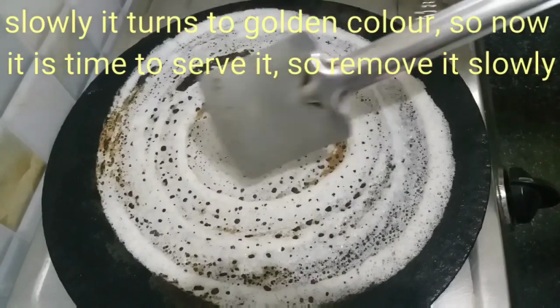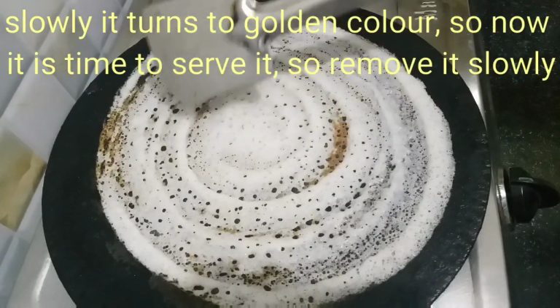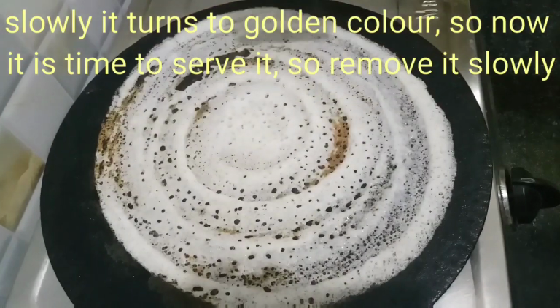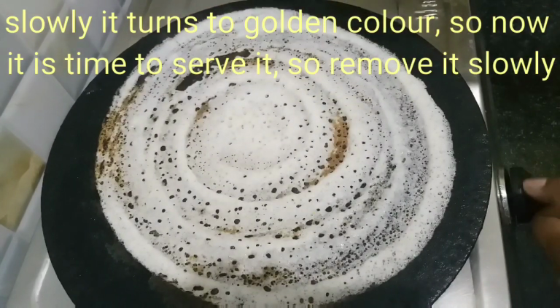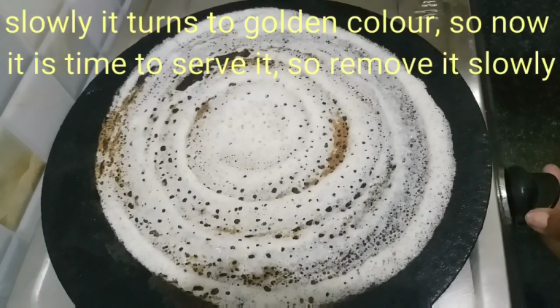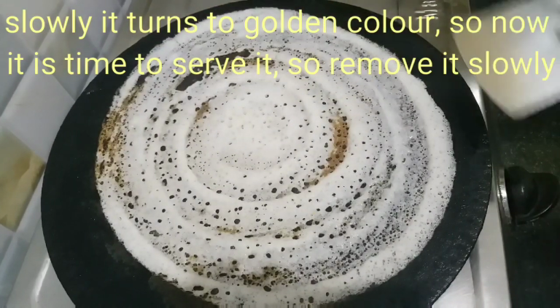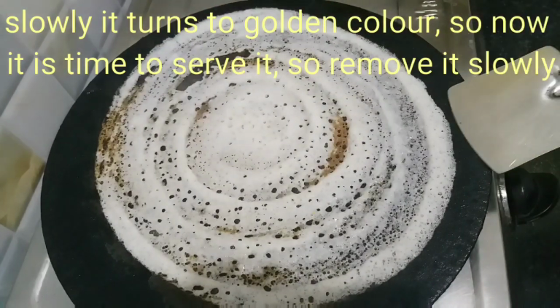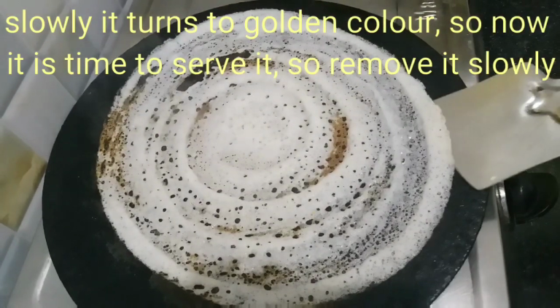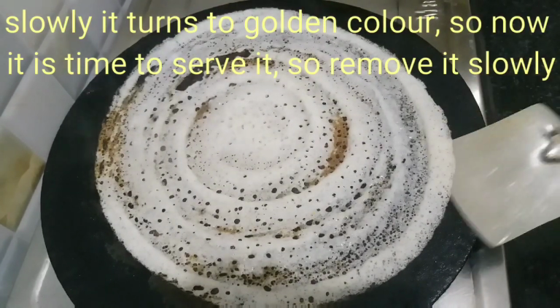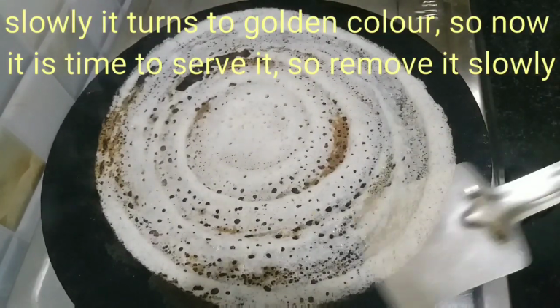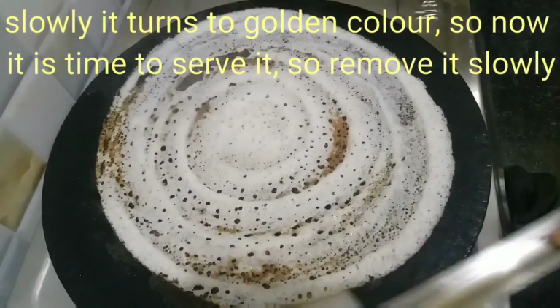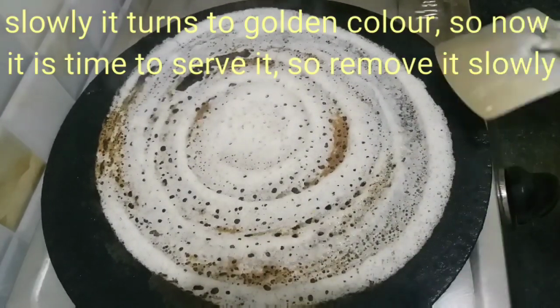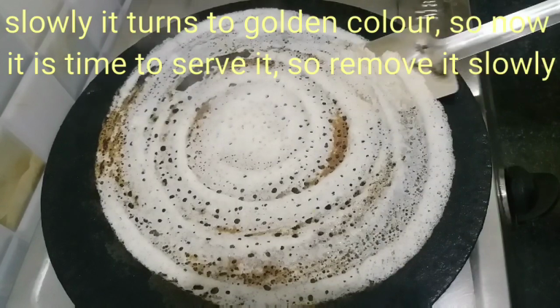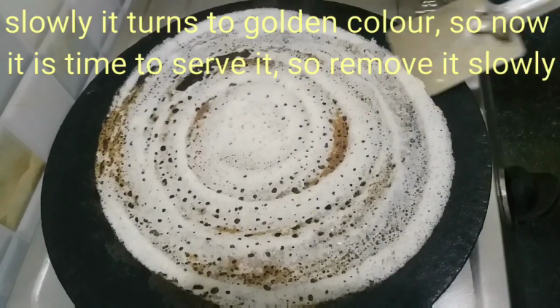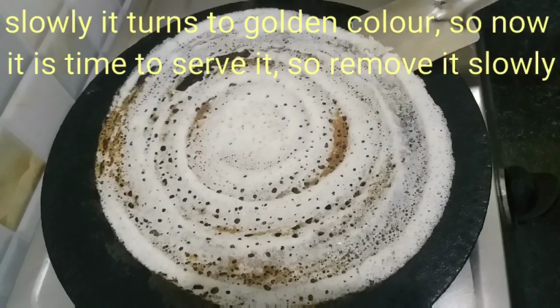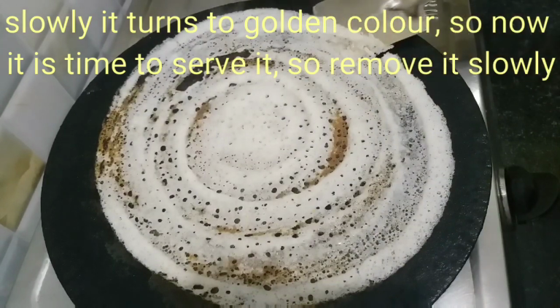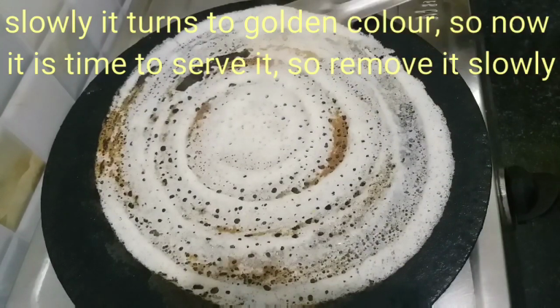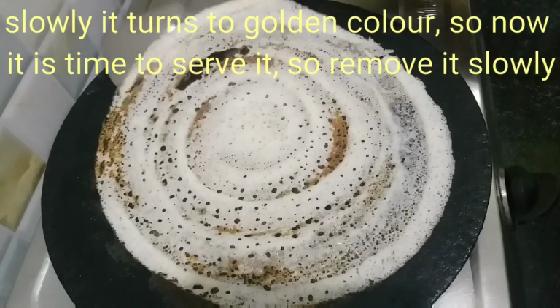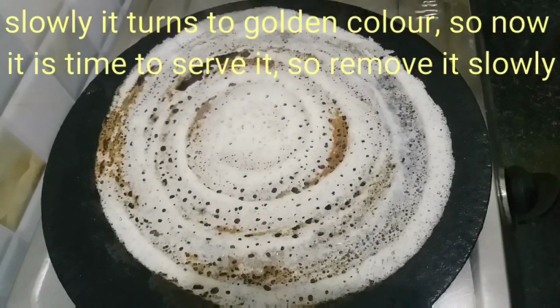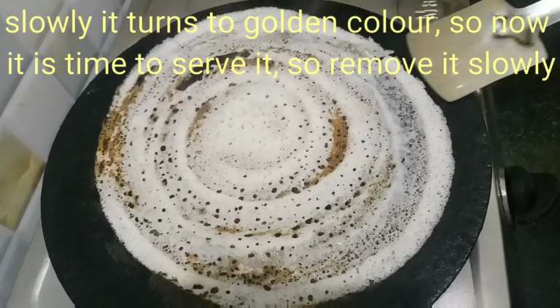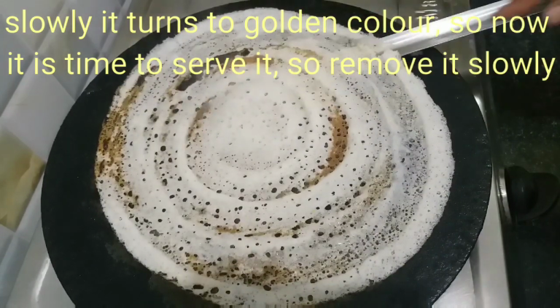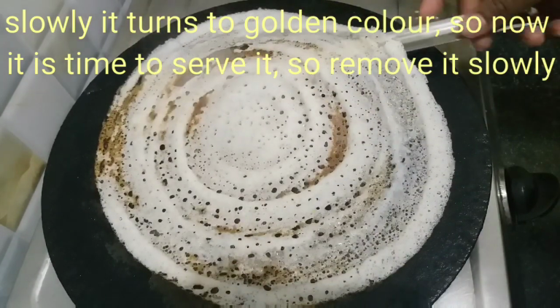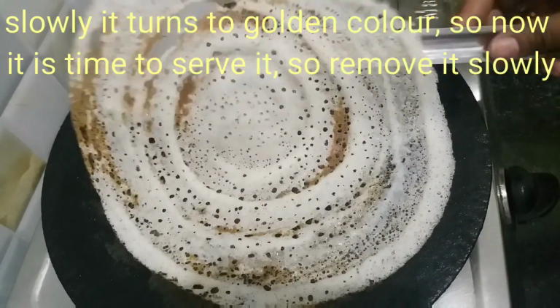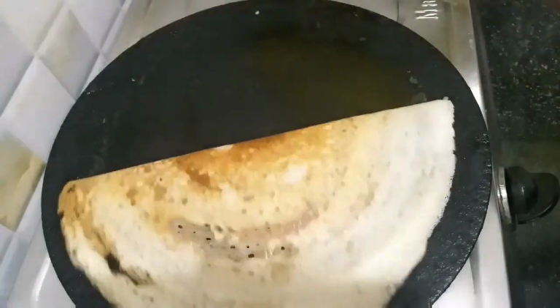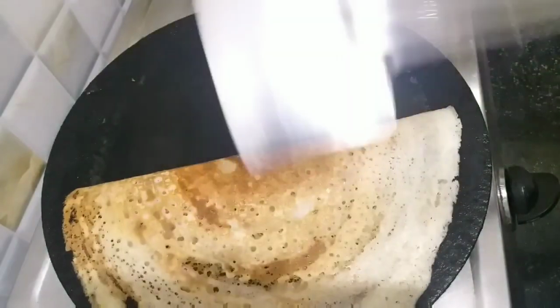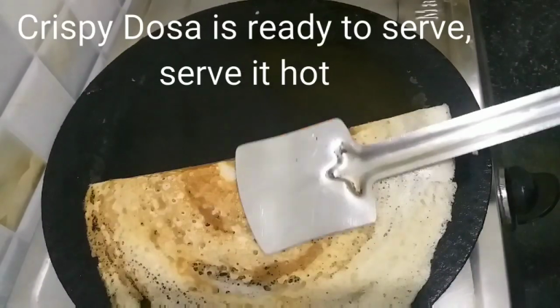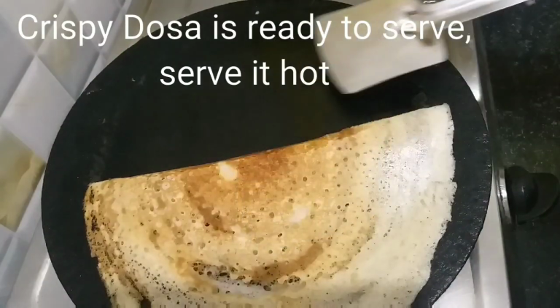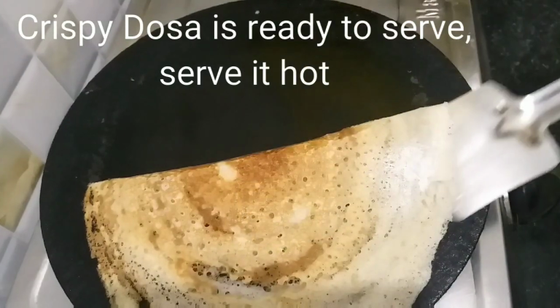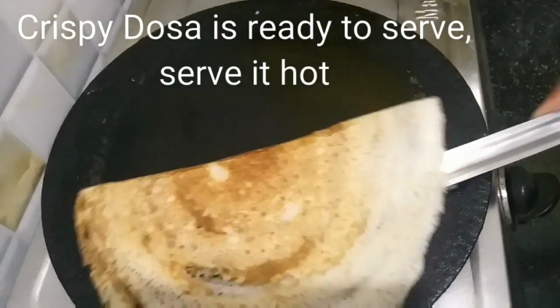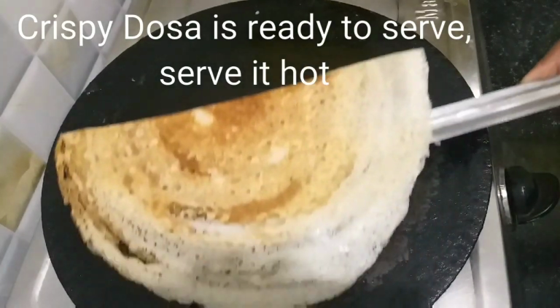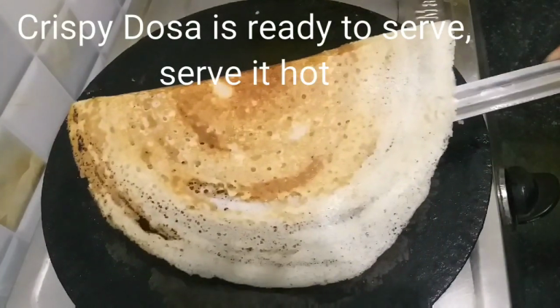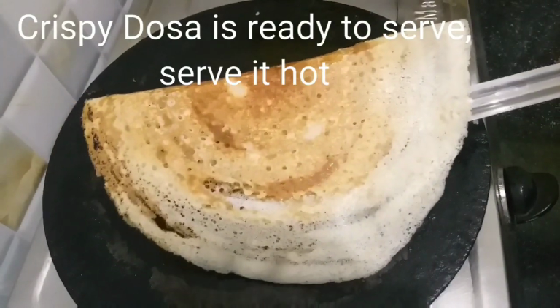Now we have high heat. Once we have a golden color, we will put it in the middle of the pieces. We will cook the second side as well. We will make it on the first side and then turn it.